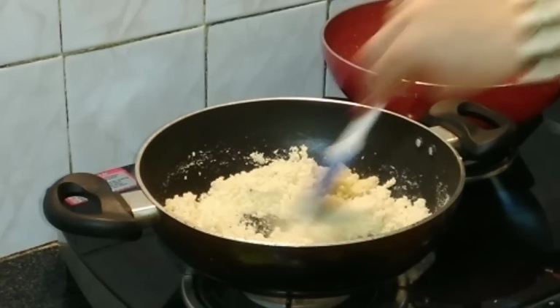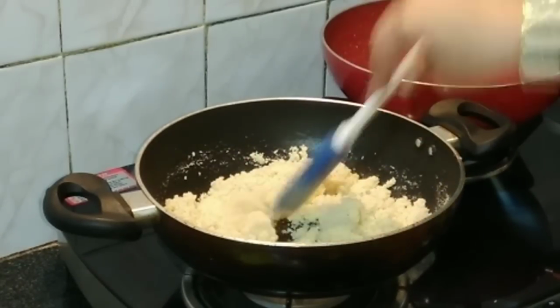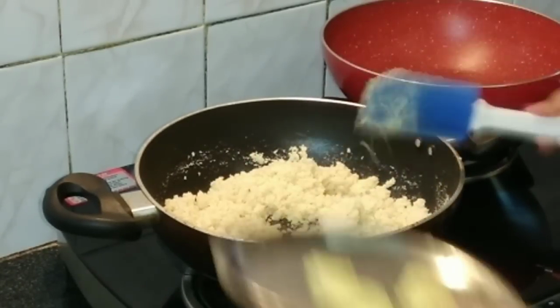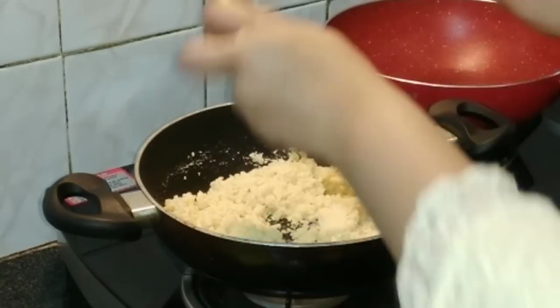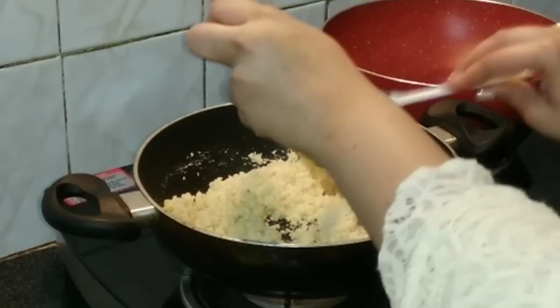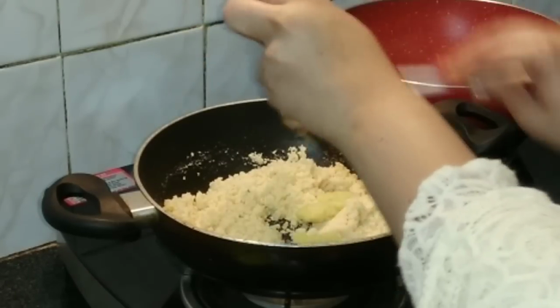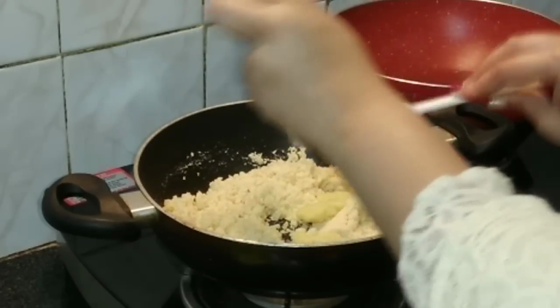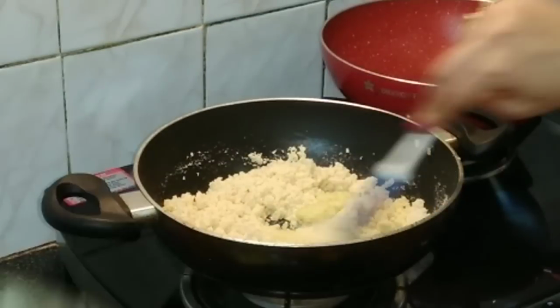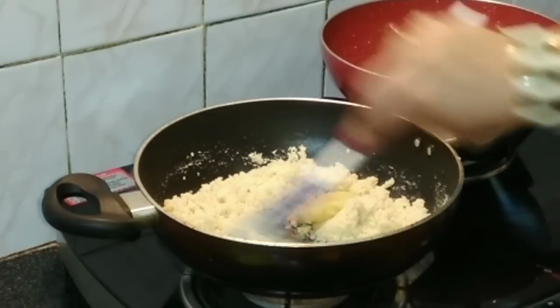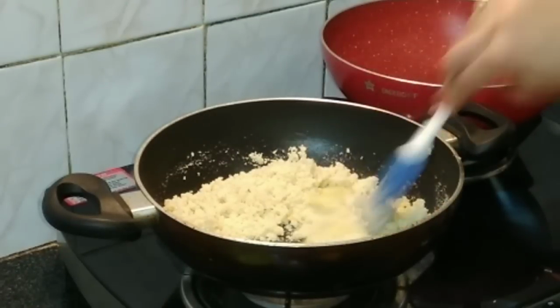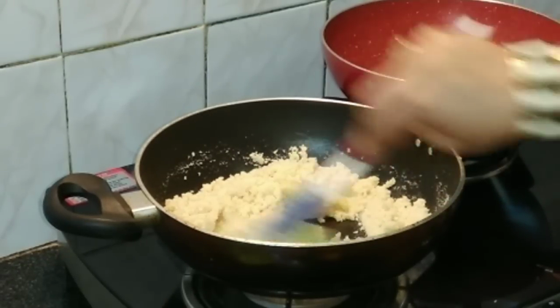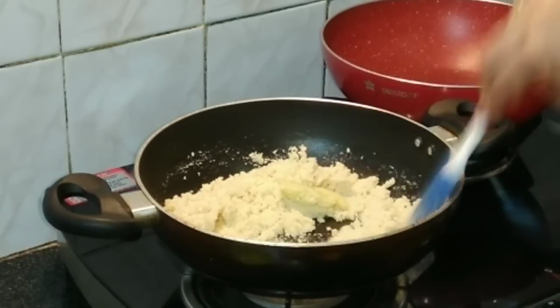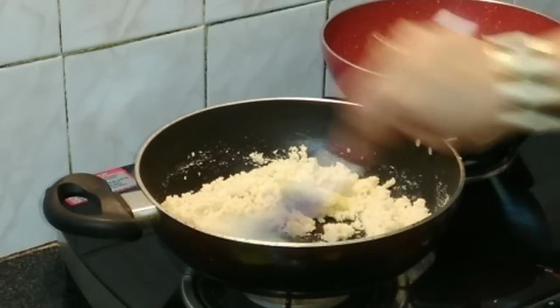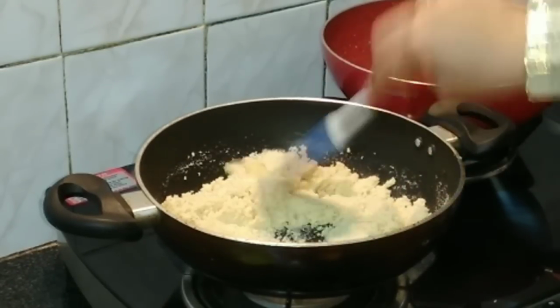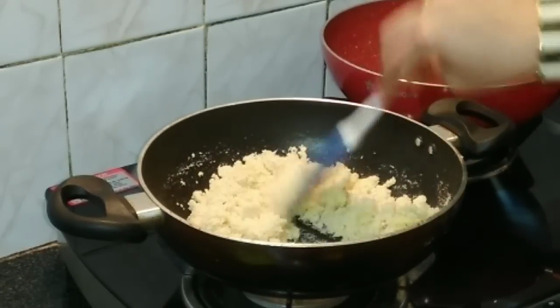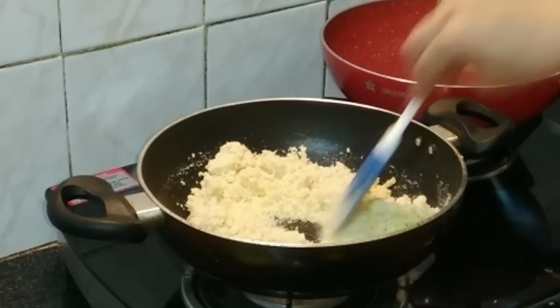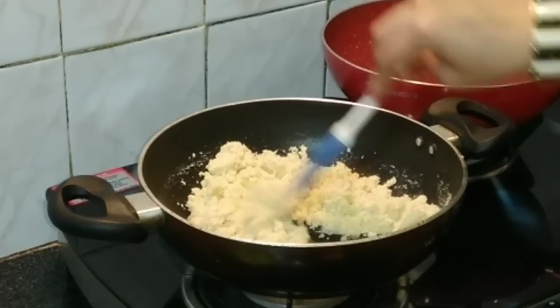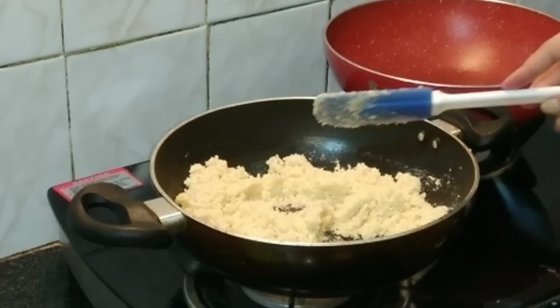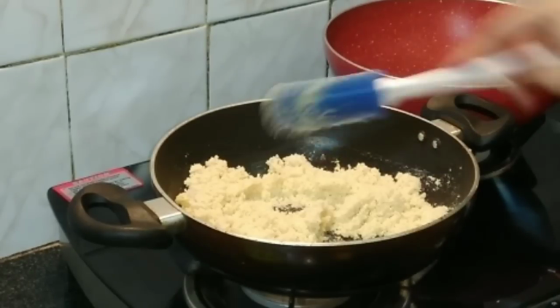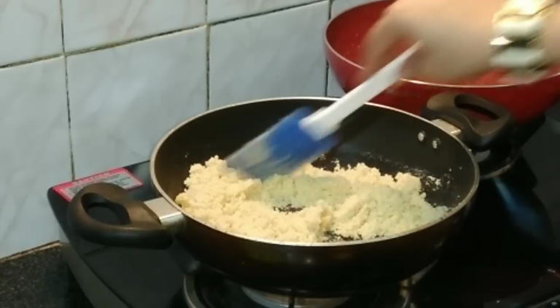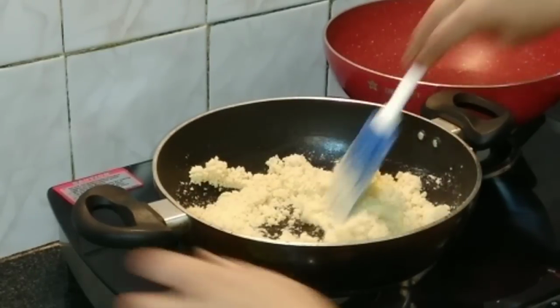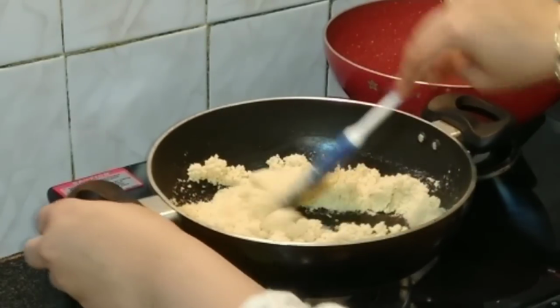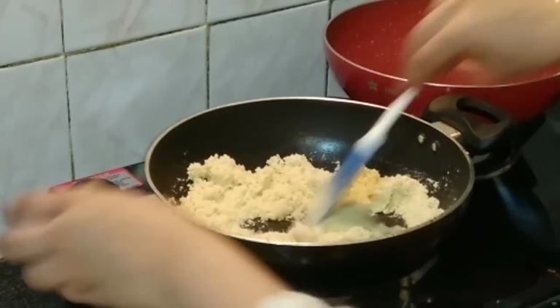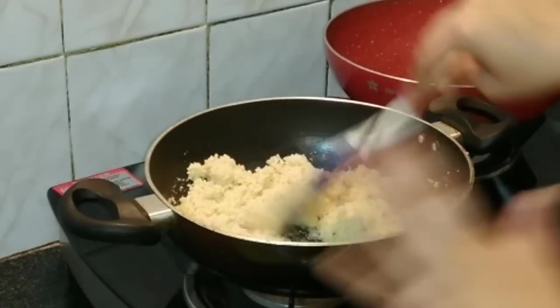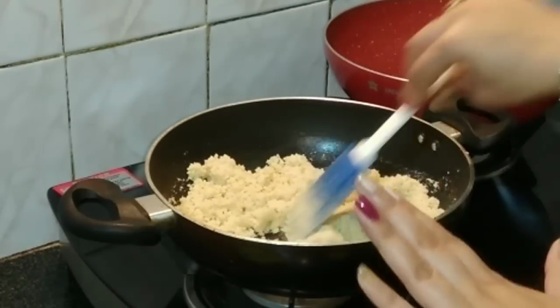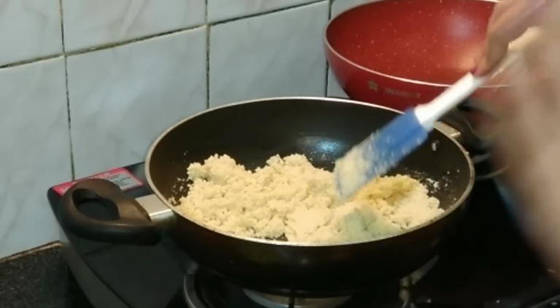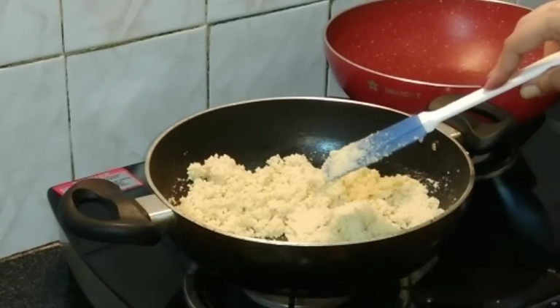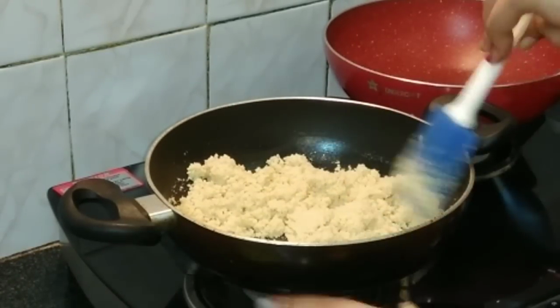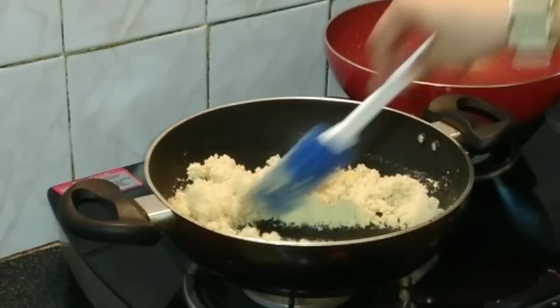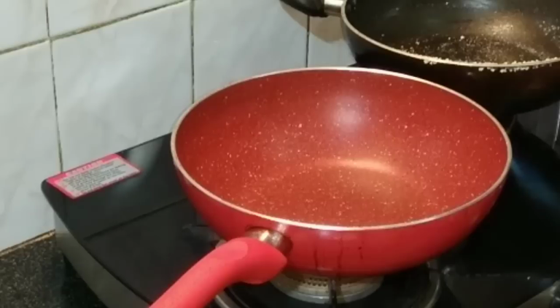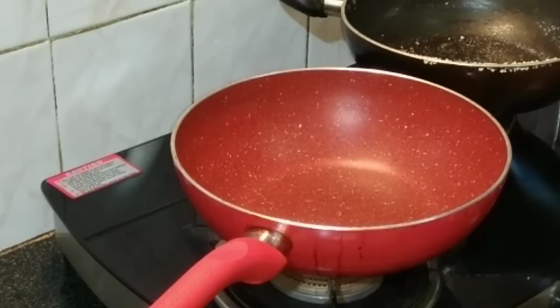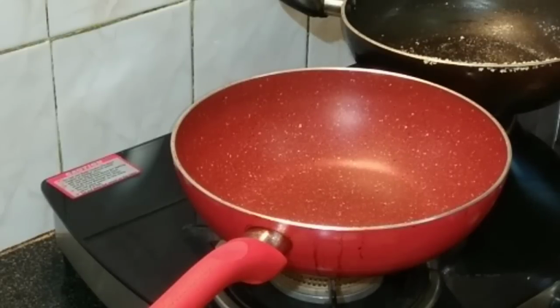Our rava is now done. I'm going to add the khoya and just combine it well, then switch off the flame. Now with the flame off, let it cool down to room temperature.